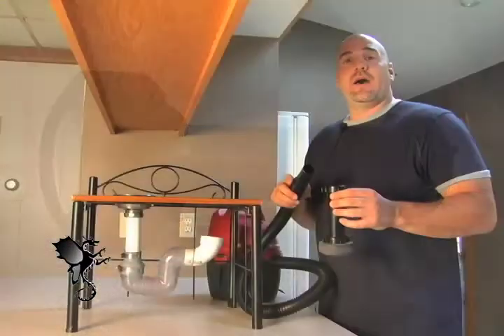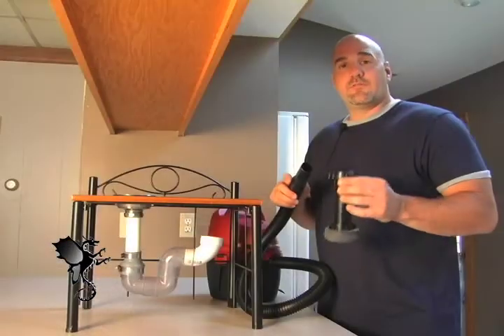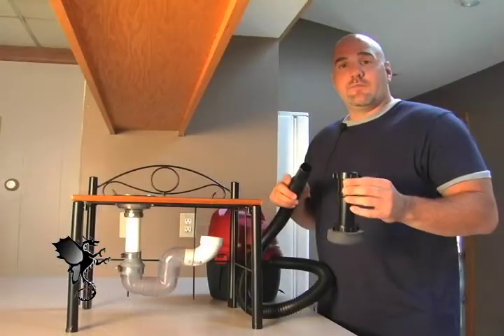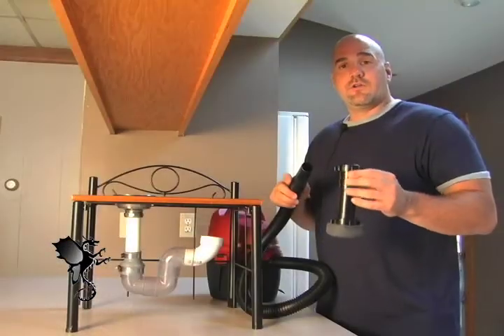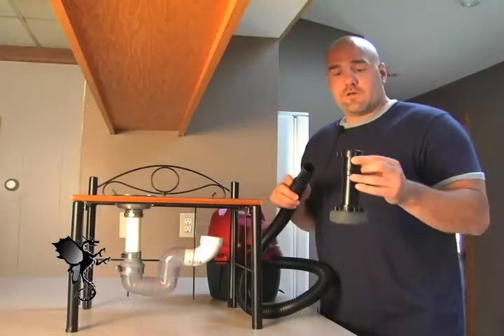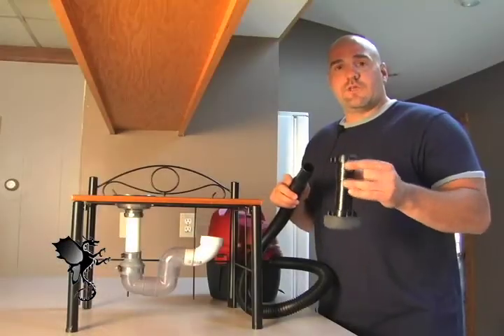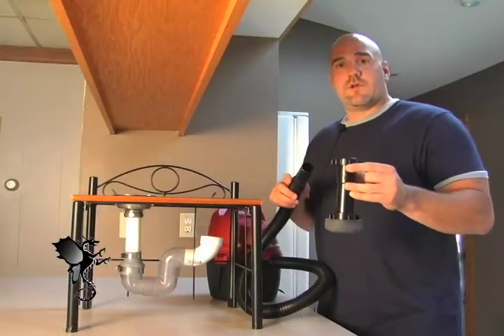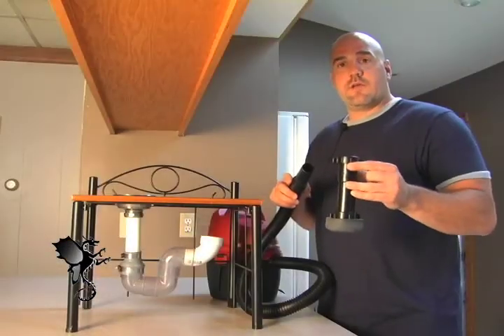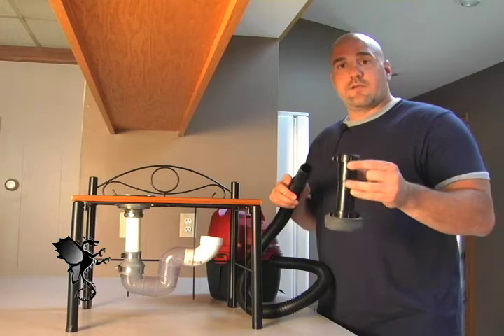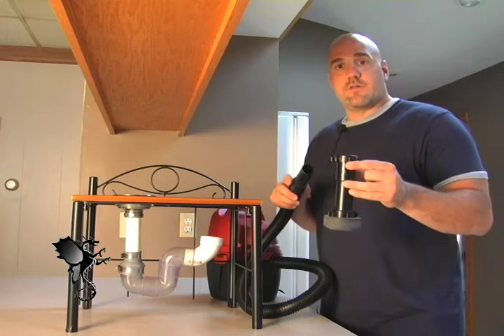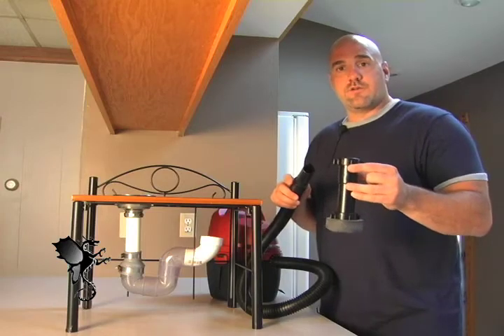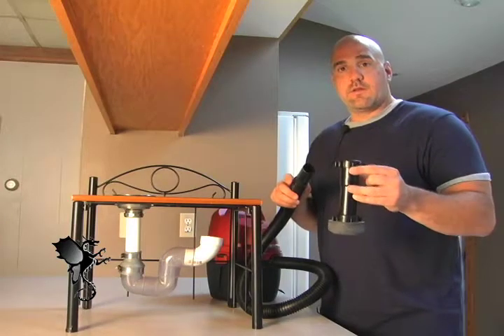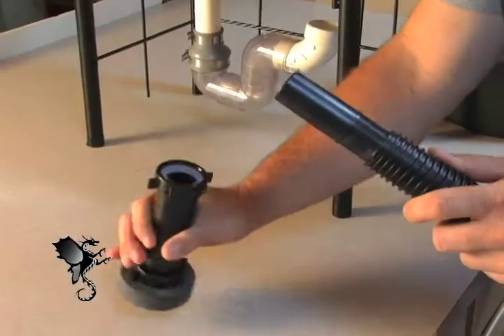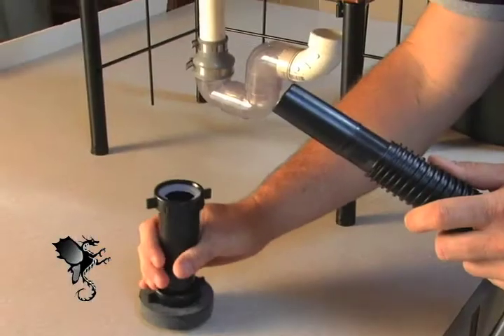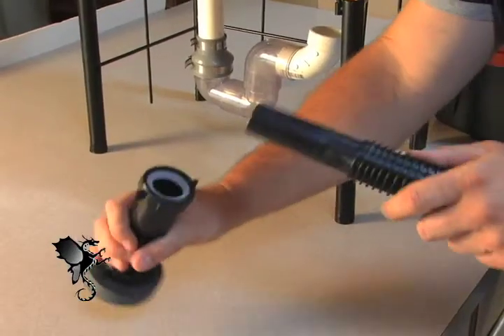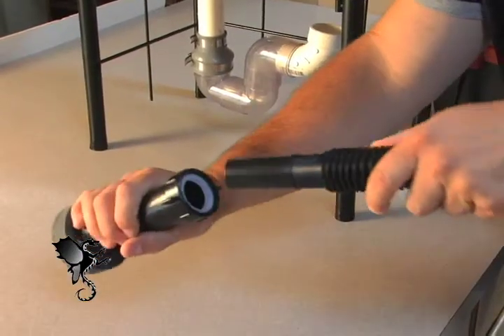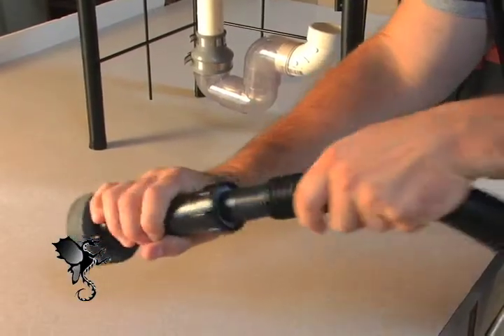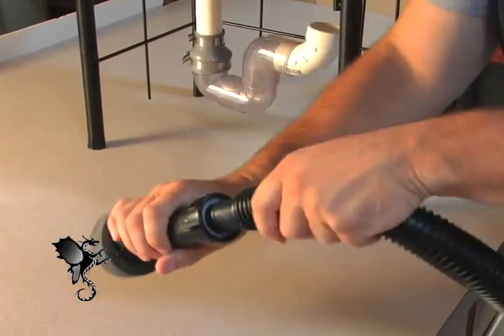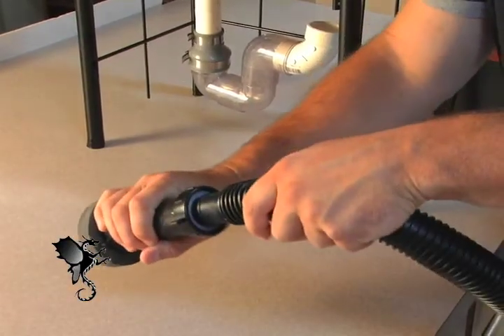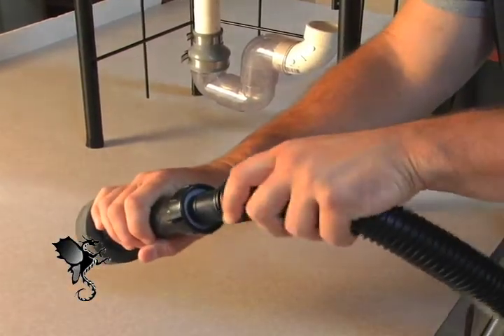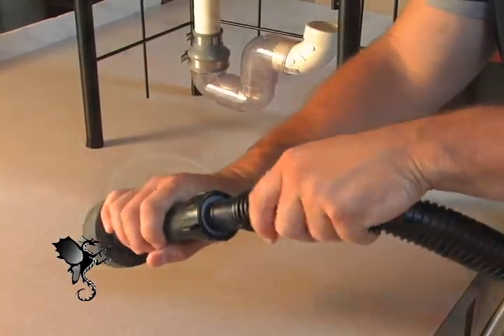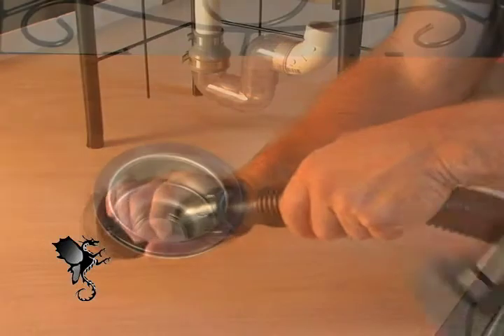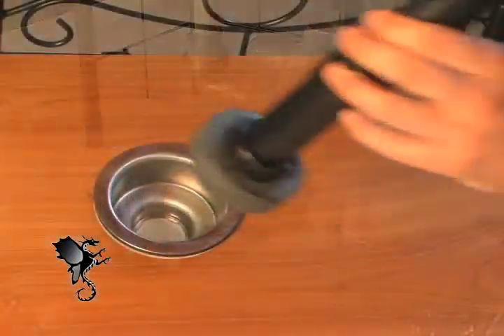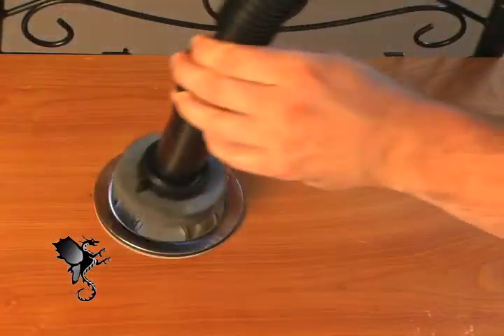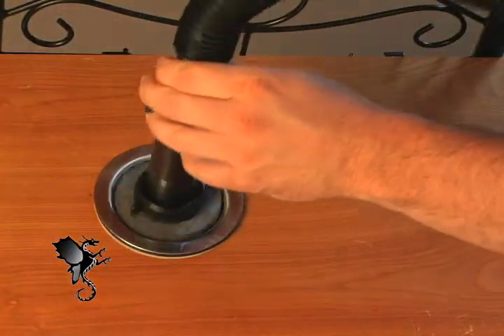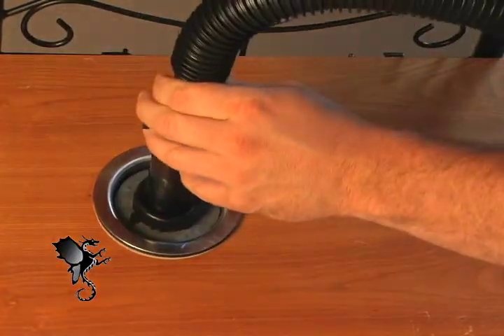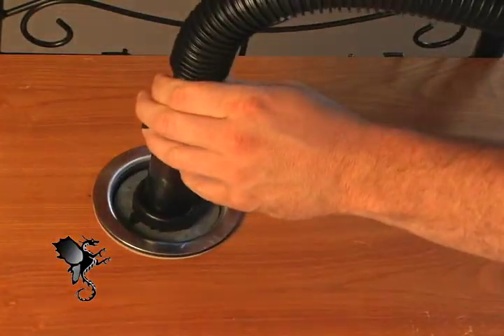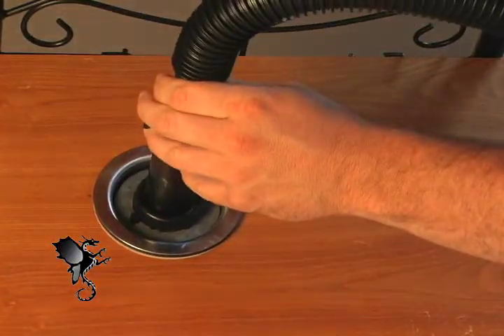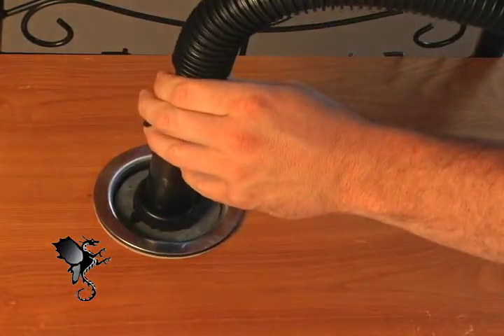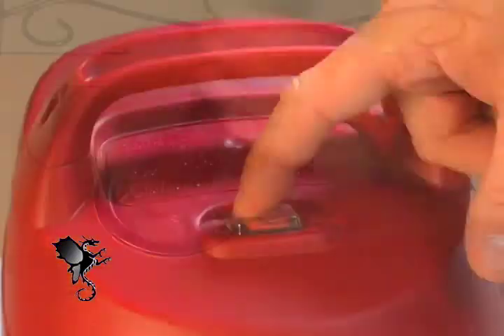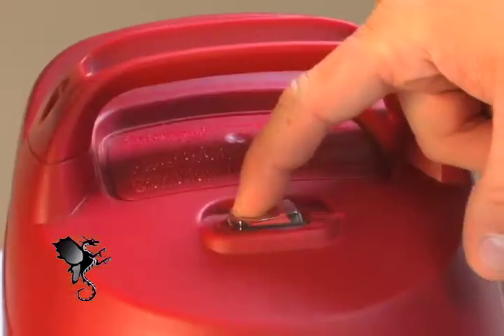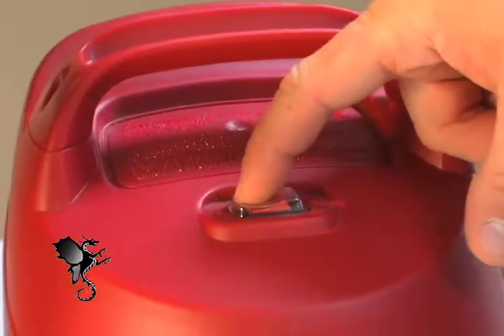Hi, I'm Dirk. I'm here to show you how to use an Eco Drain Dragon to clean out a clog in your drain. First, you take your wet vac hose, insert it into your Eco Drain Dragon, then you insert it into the kitchen sink, and then turn it on.